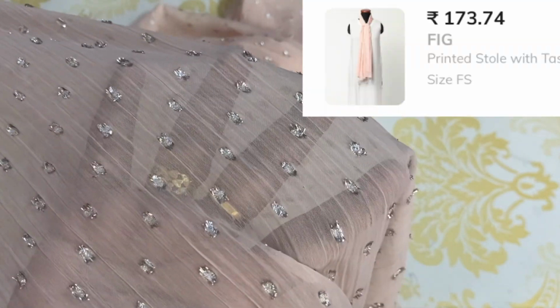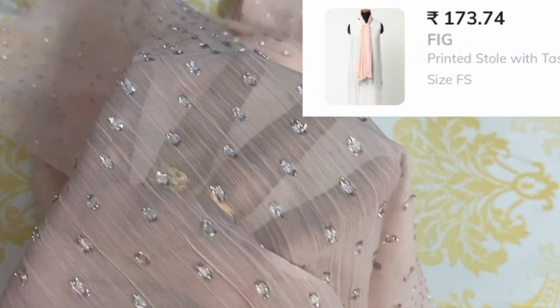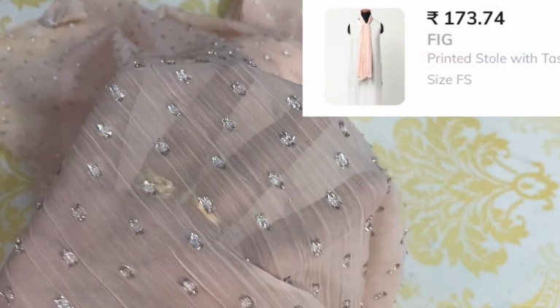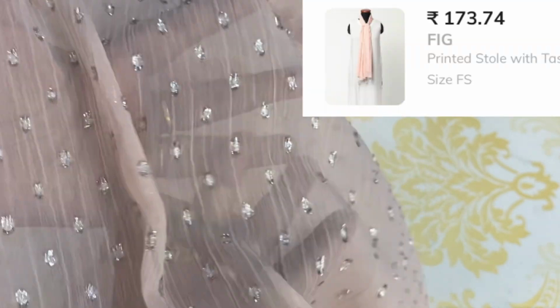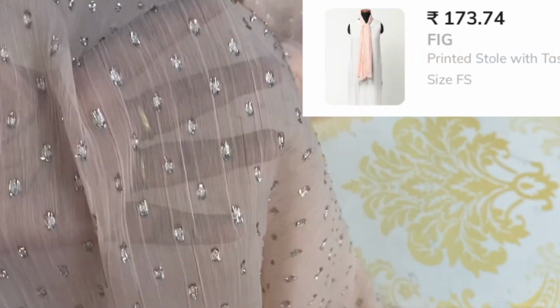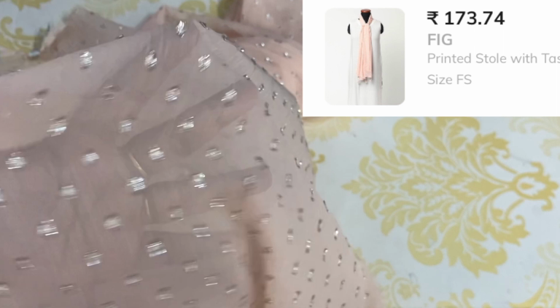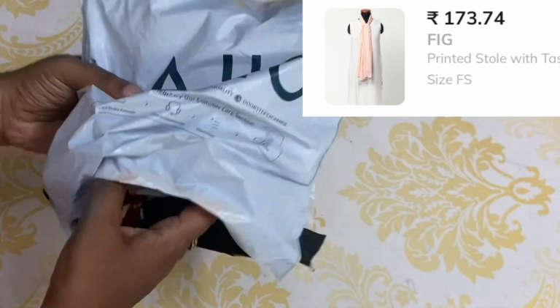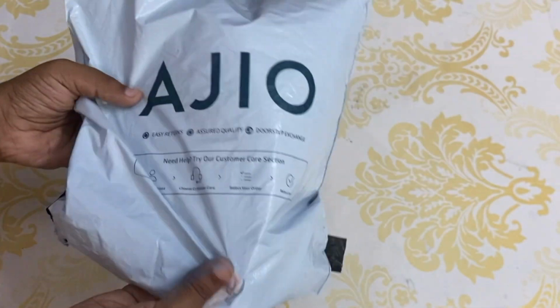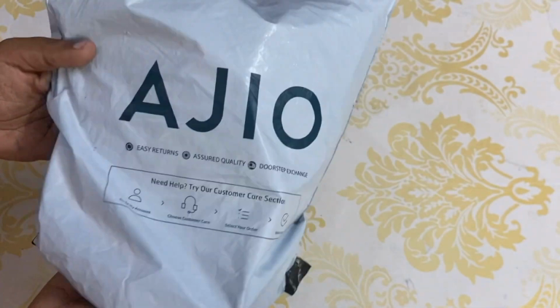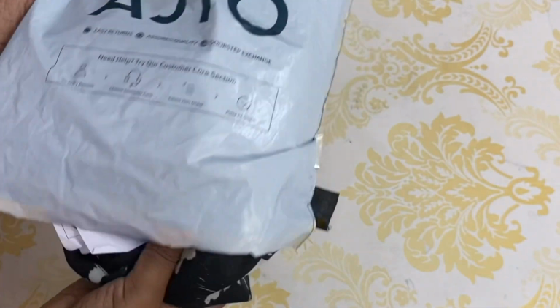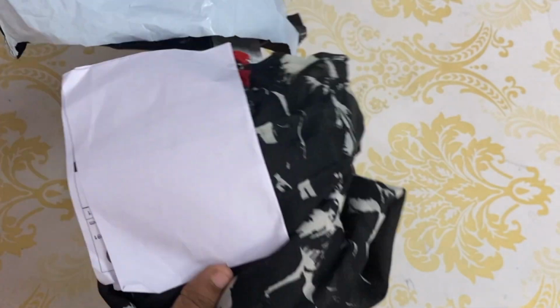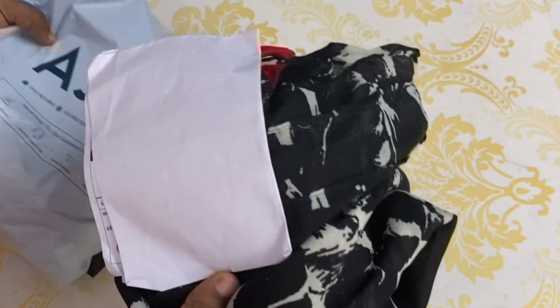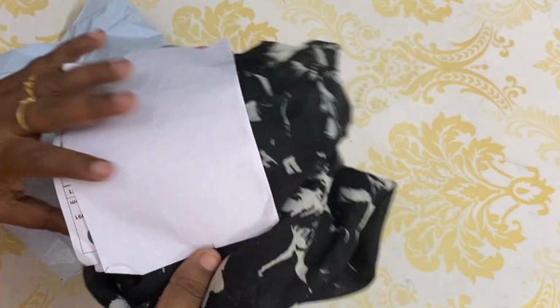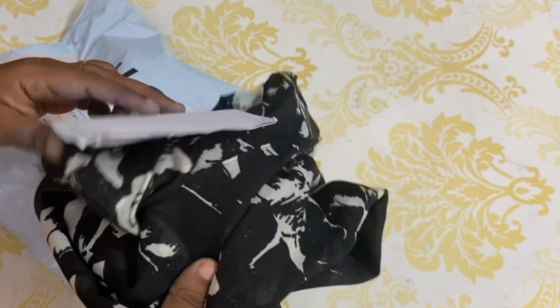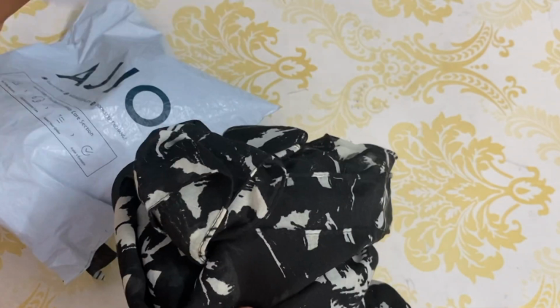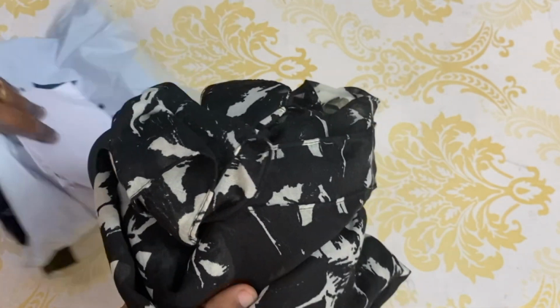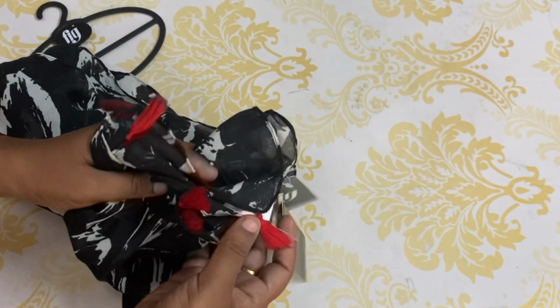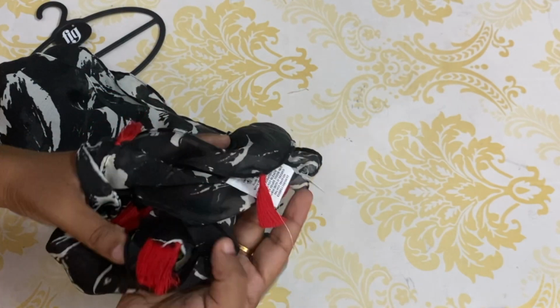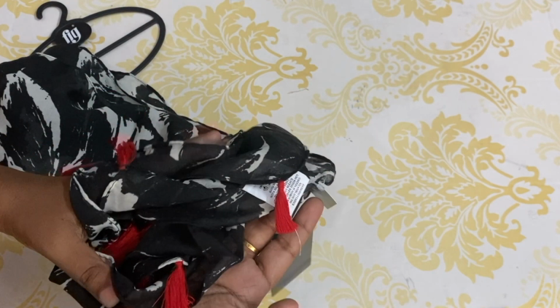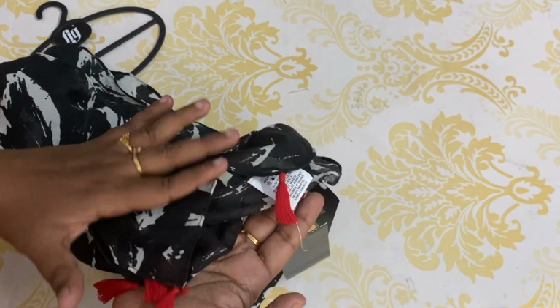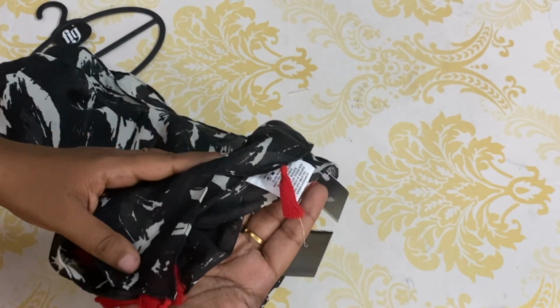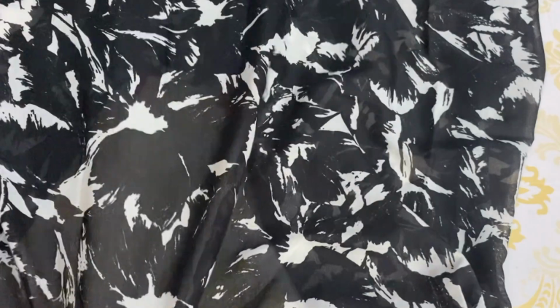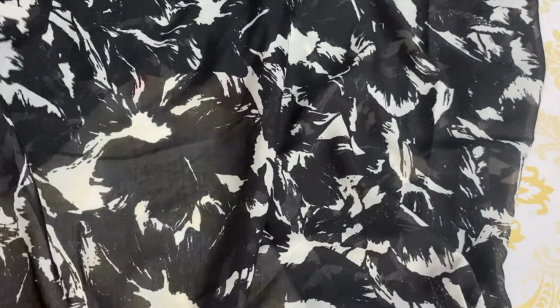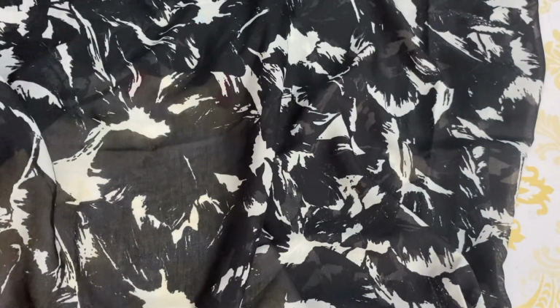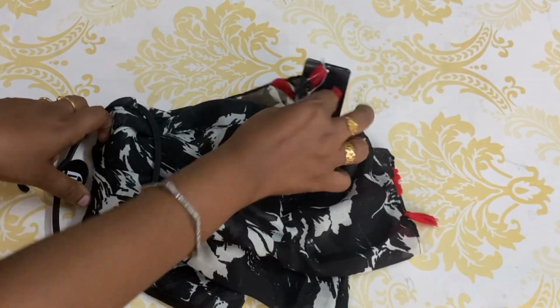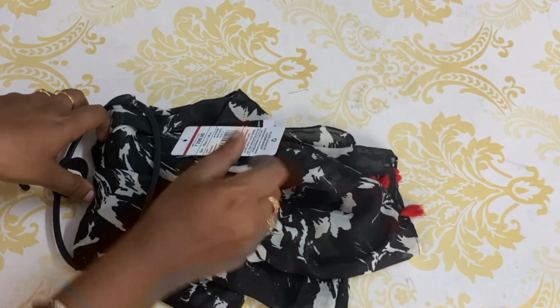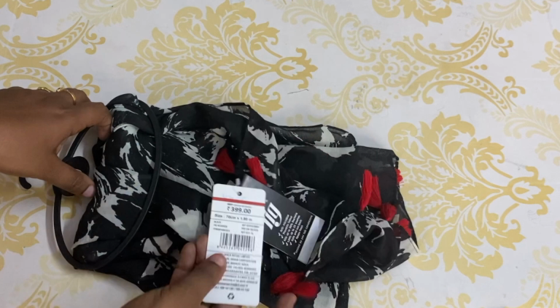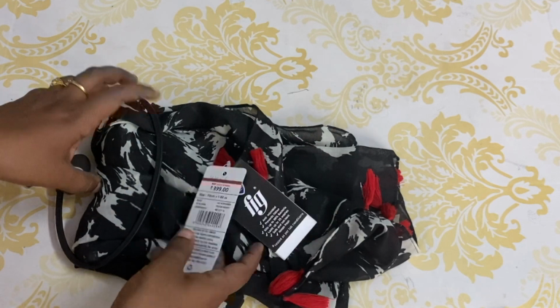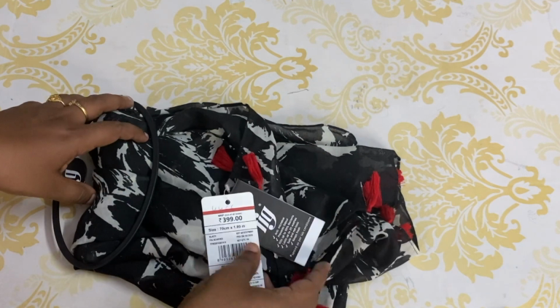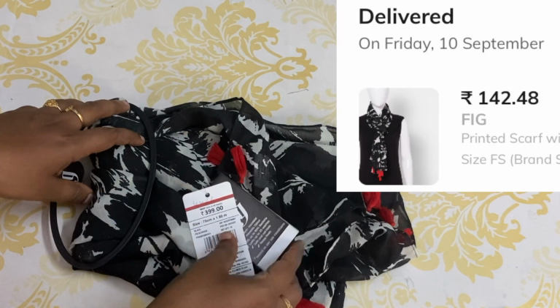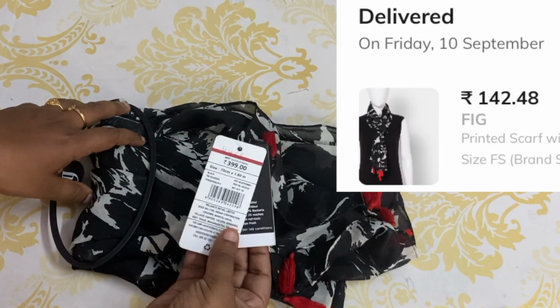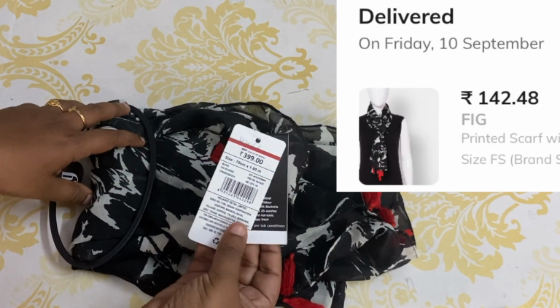The next shawl has a black and white design. This is red pattern for the end. This is powder cloth. The MRP is ₹399 and we are going to sell it at ₹142.